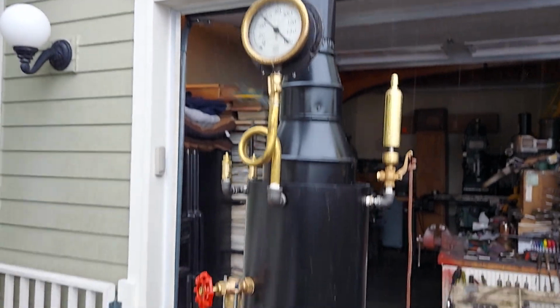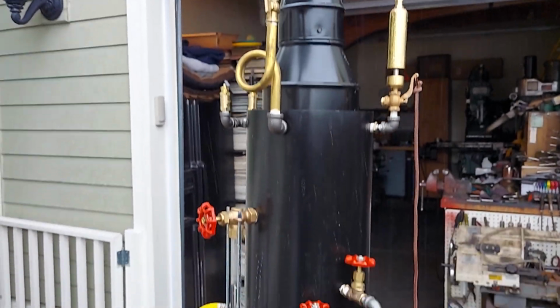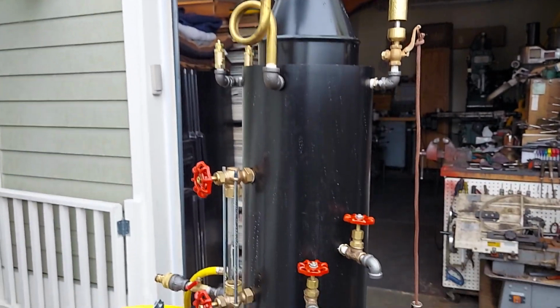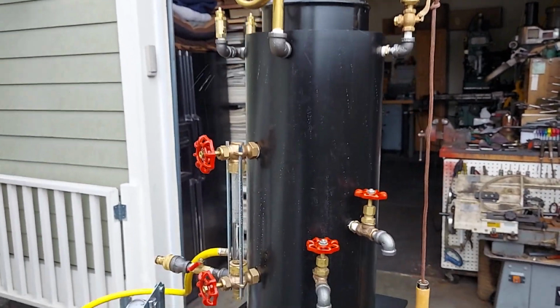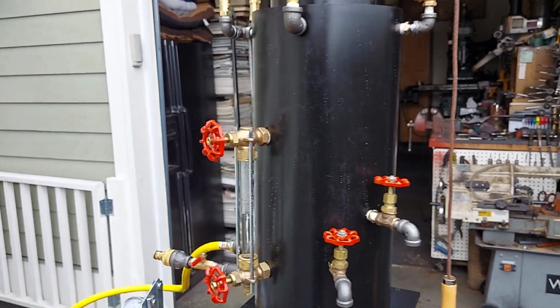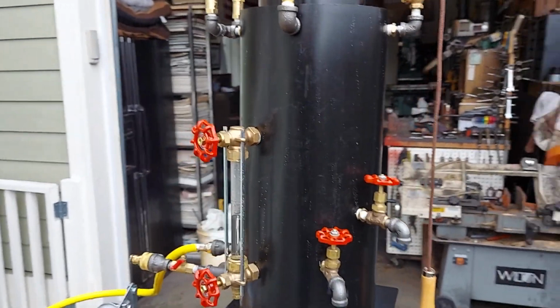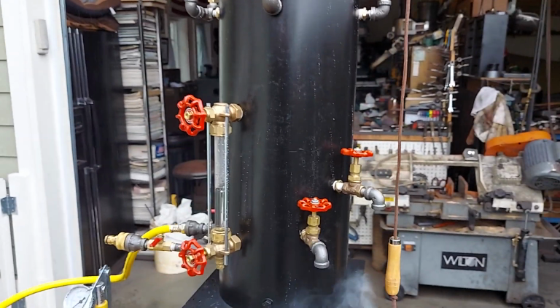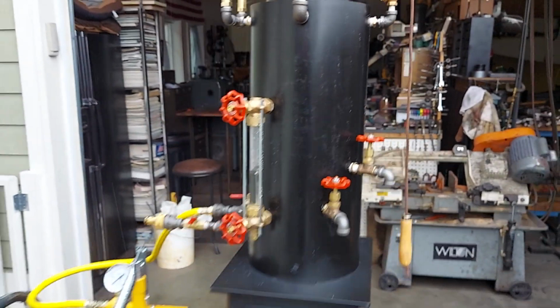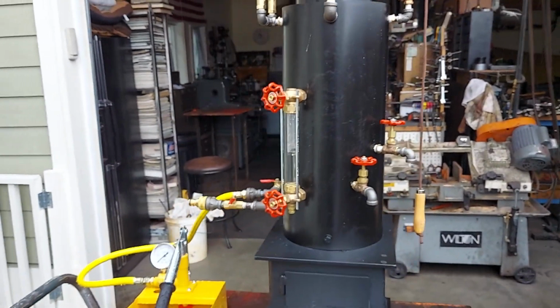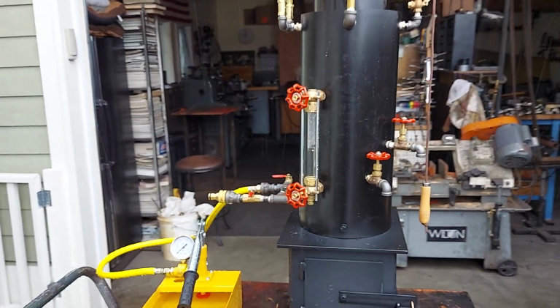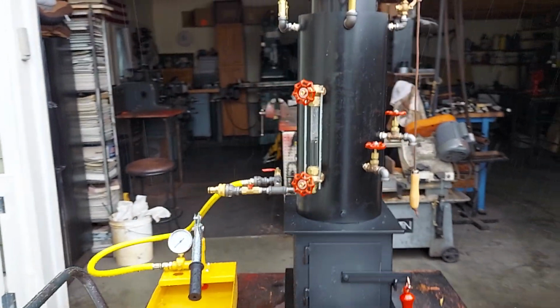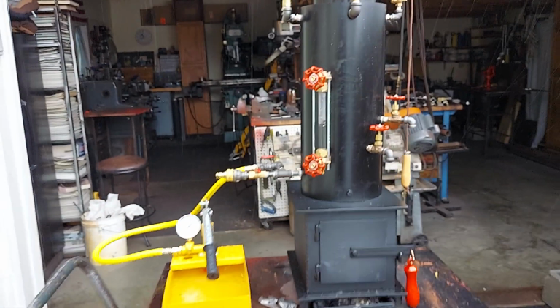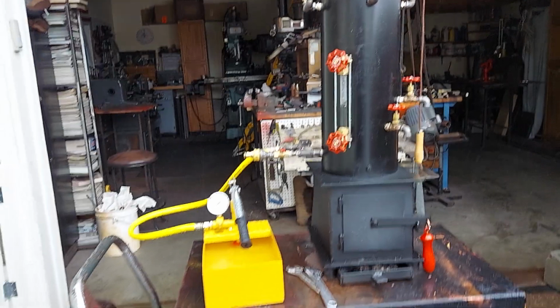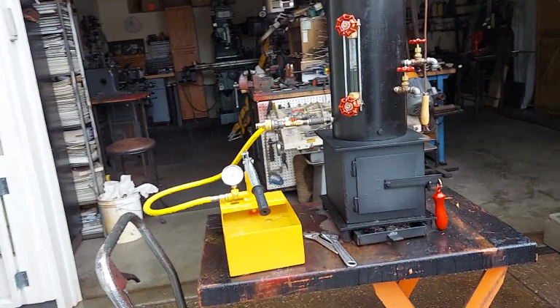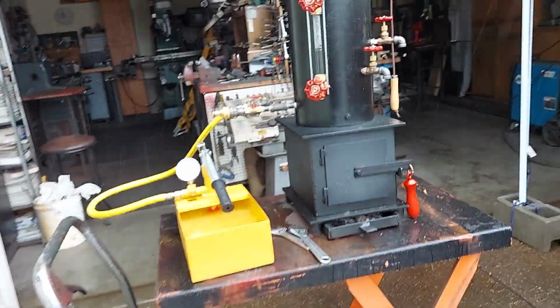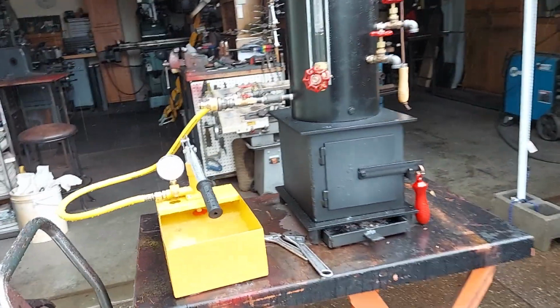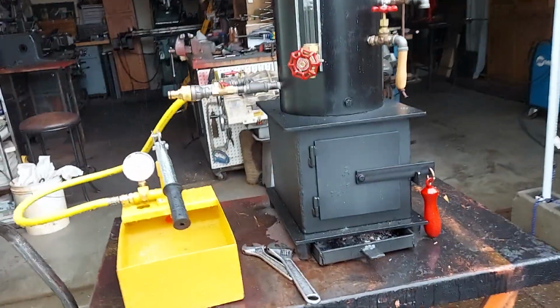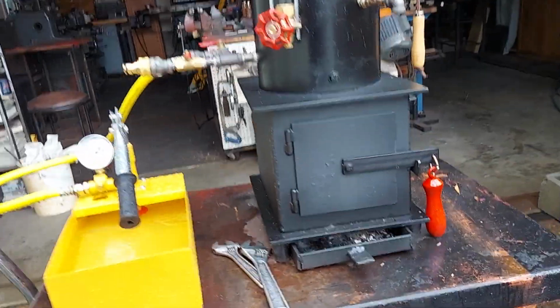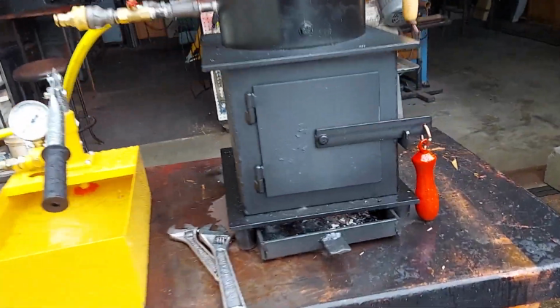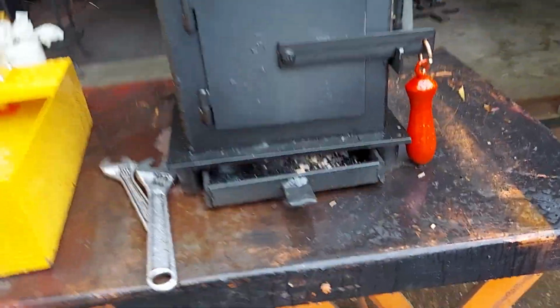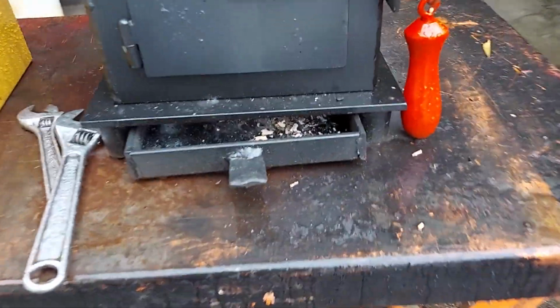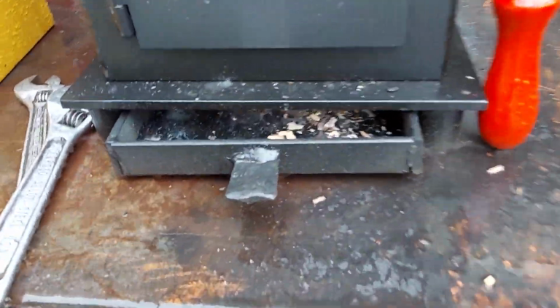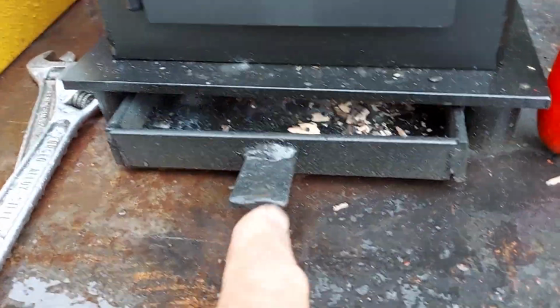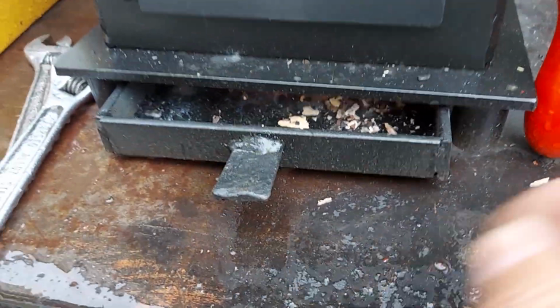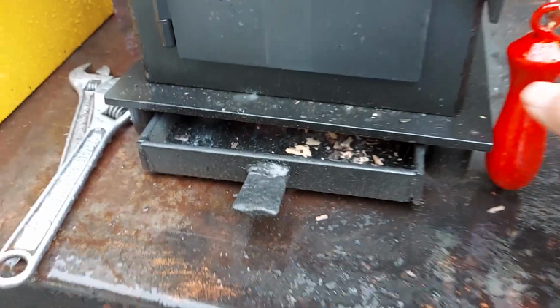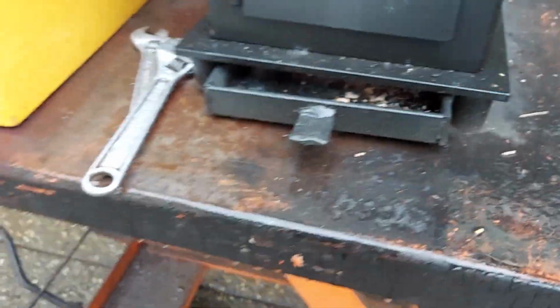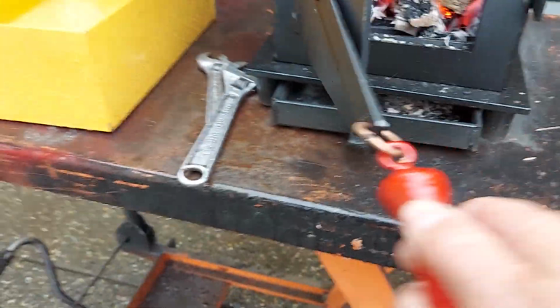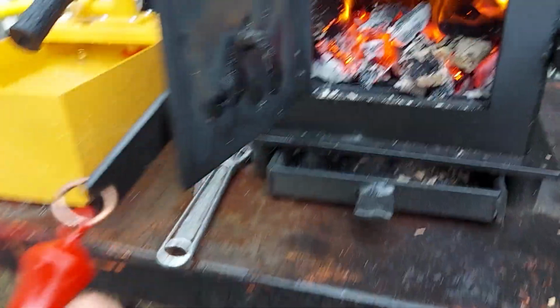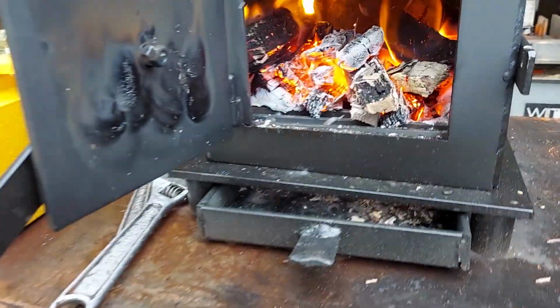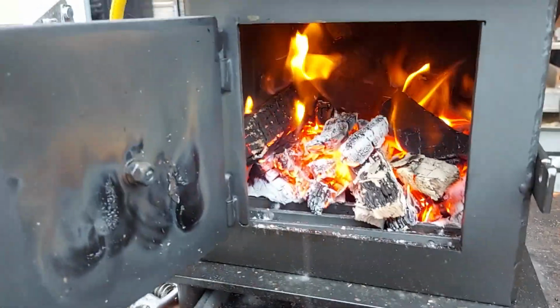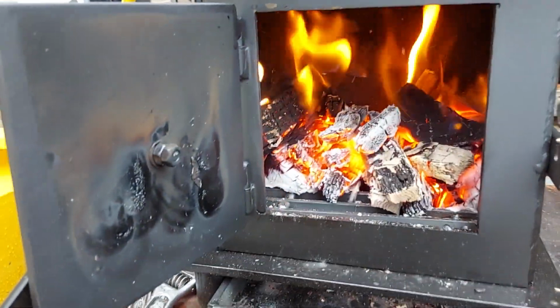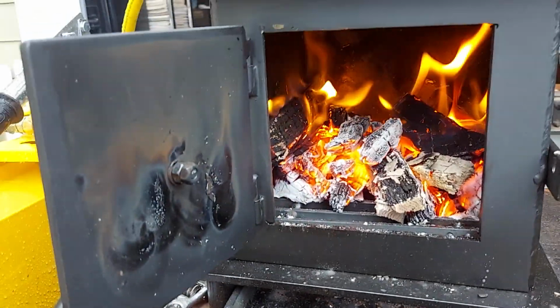It's got 12 three-quarter copper tubes rolled in, 10 by 12 firebox, ash pan right there, firebox right there, lots of good coals.